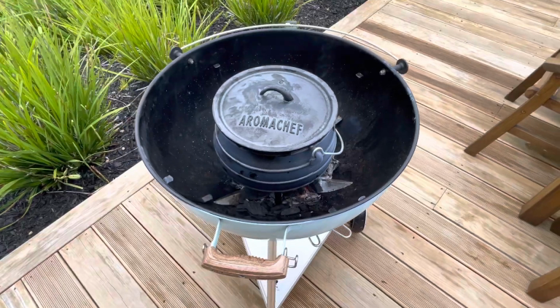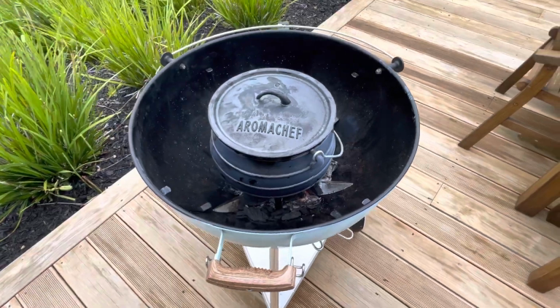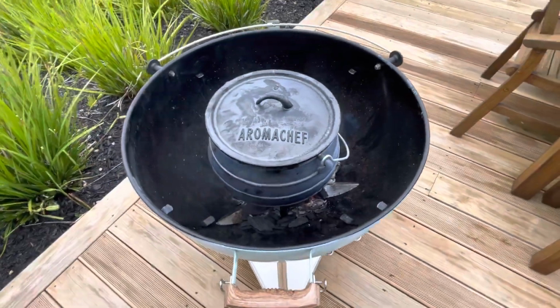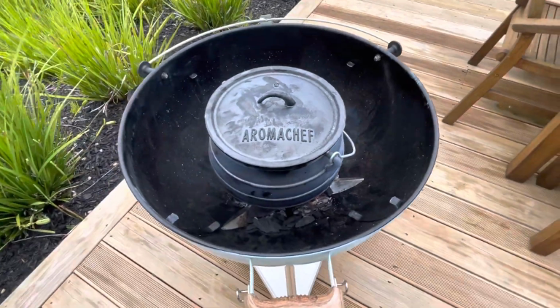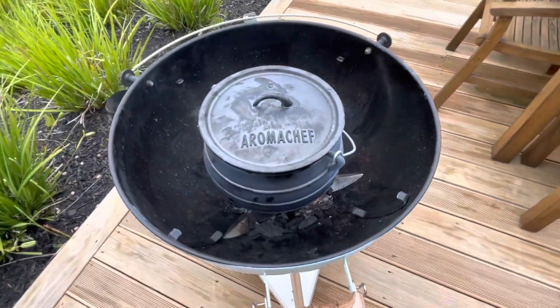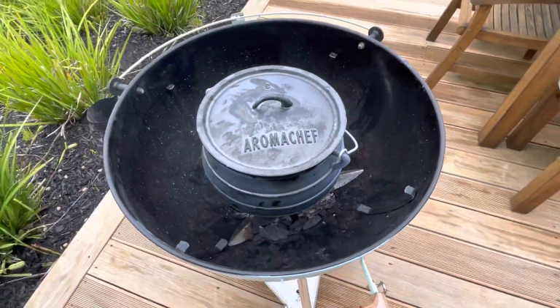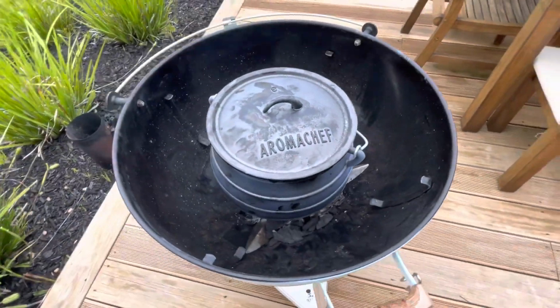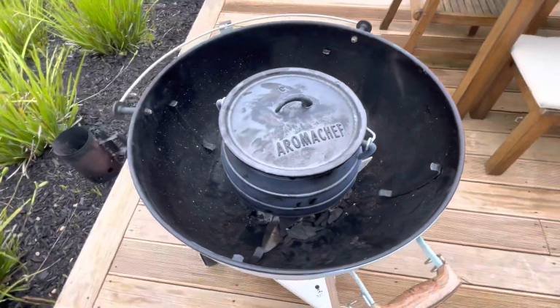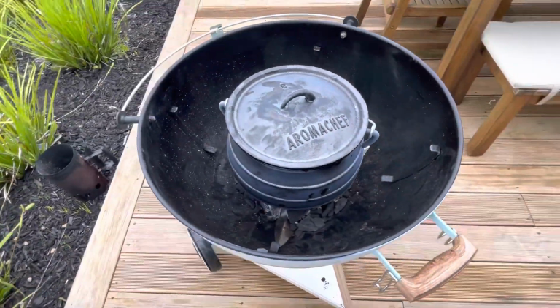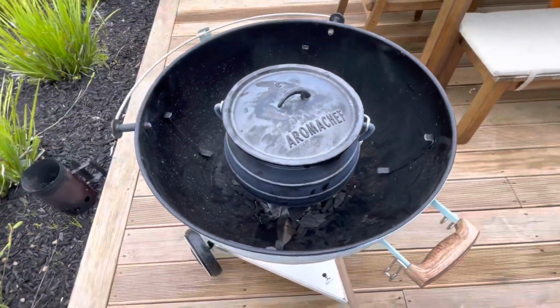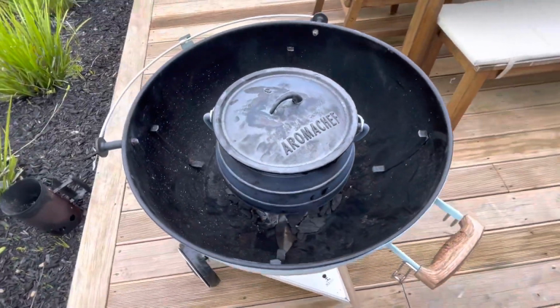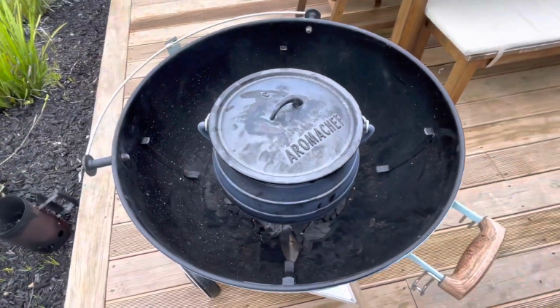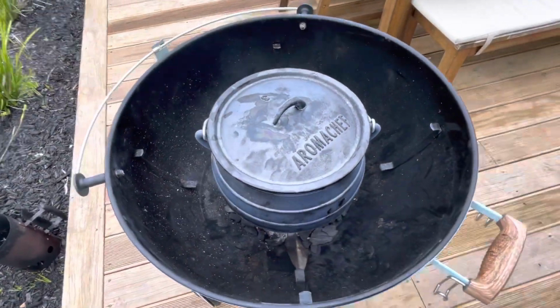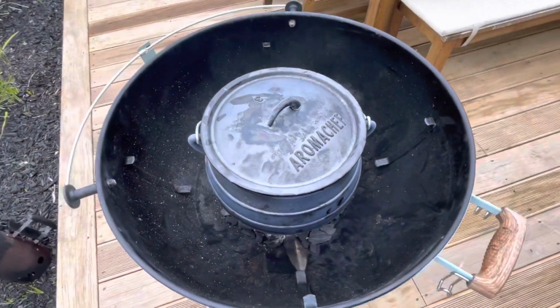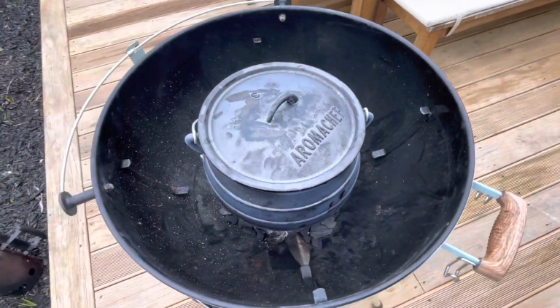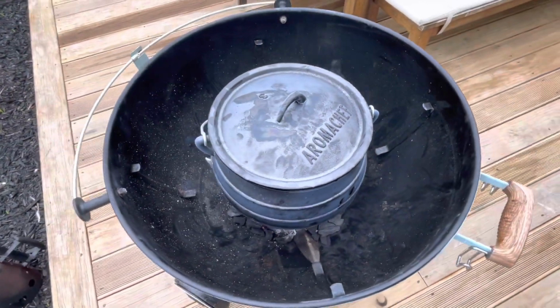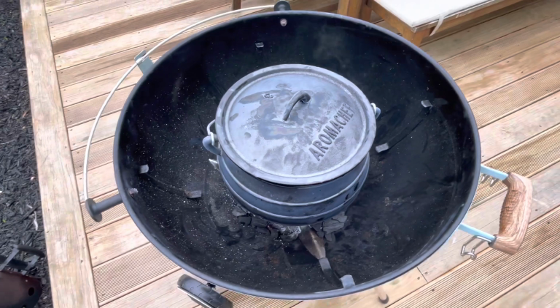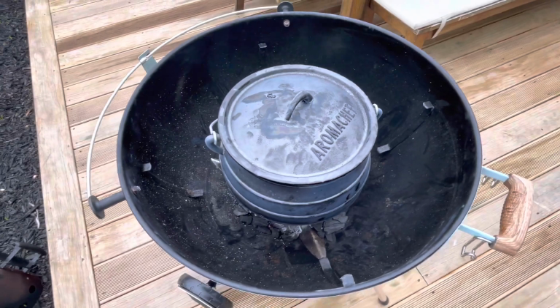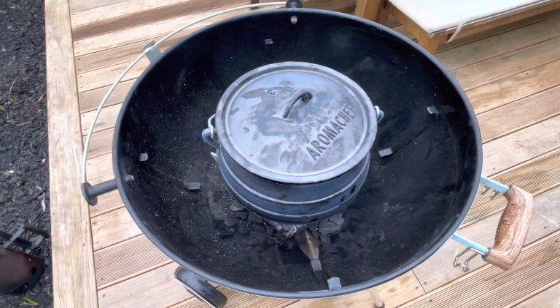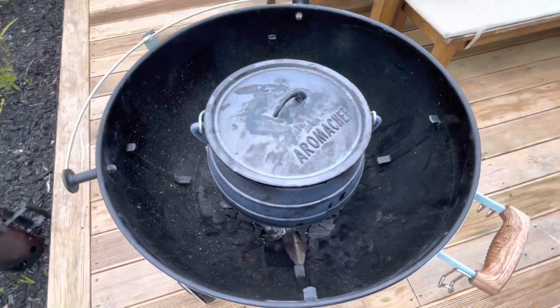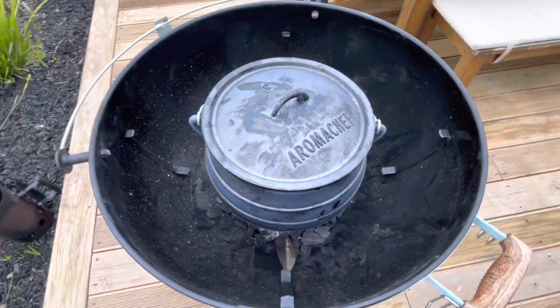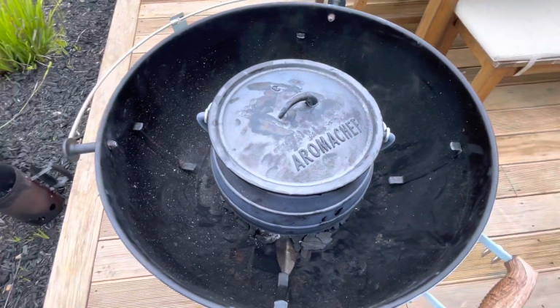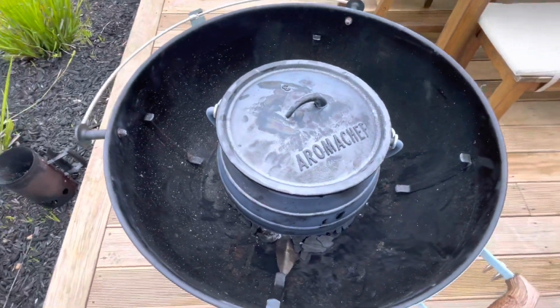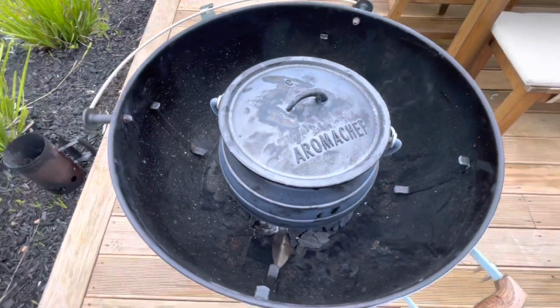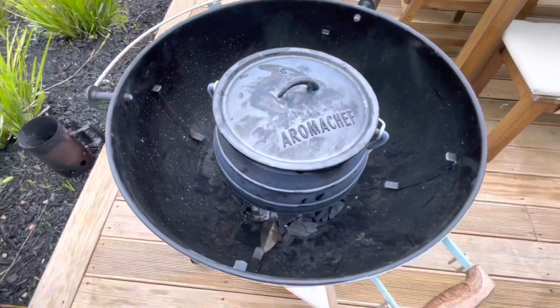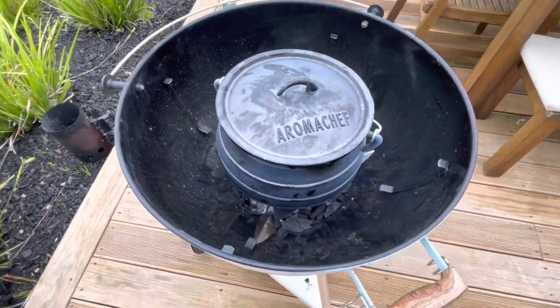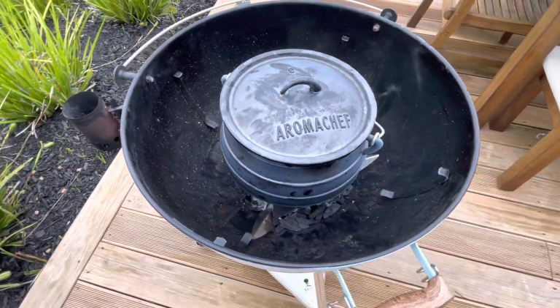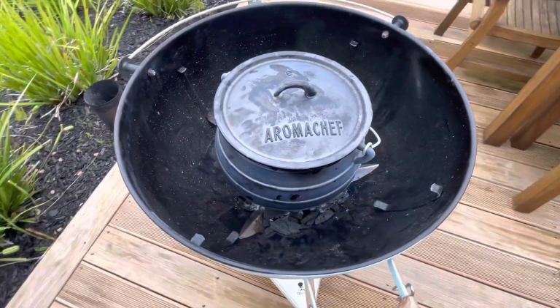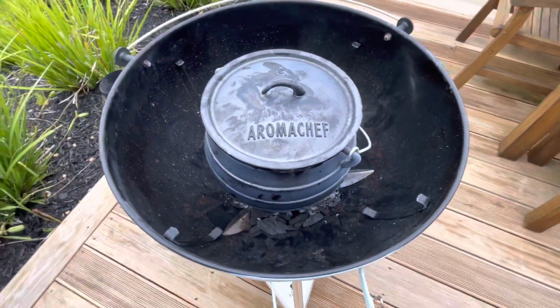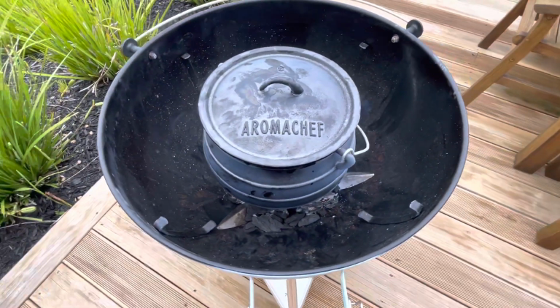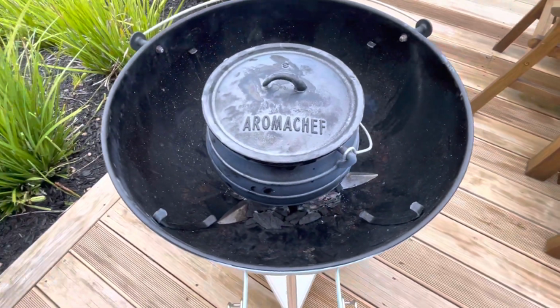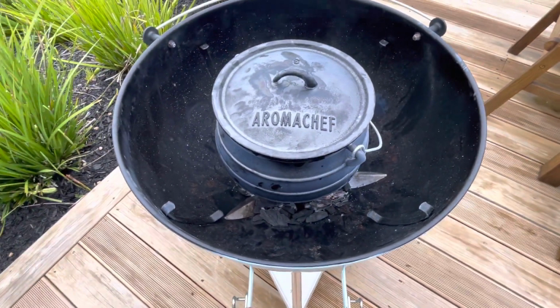What's up smokers and barbecues, Sean here from Smoke and Barbecue. I thought I'd give you guys a quick little video tutorial on how to burn in a potjie pot.